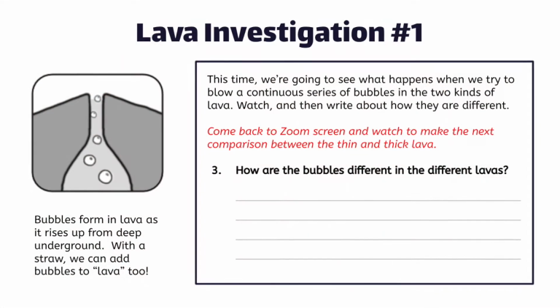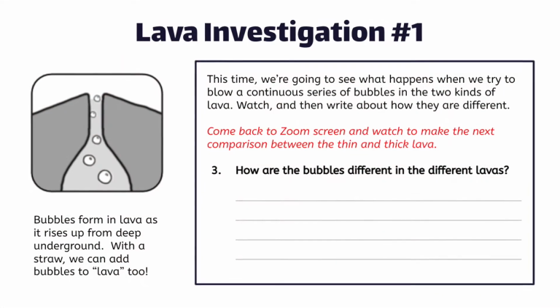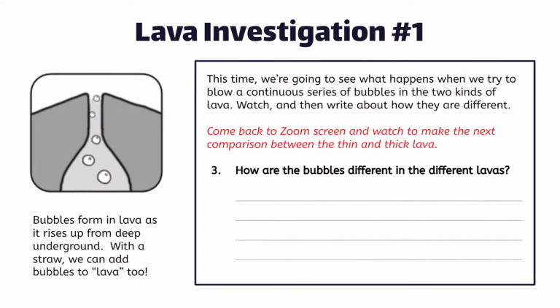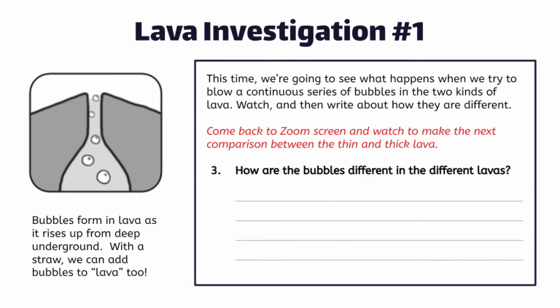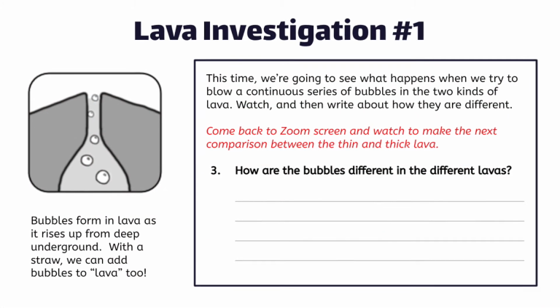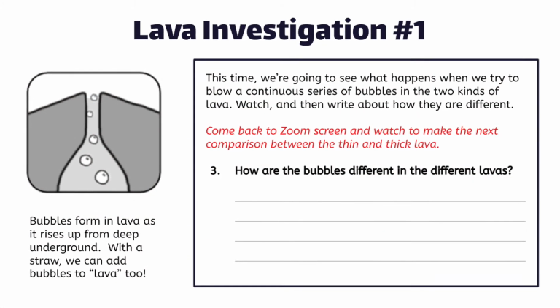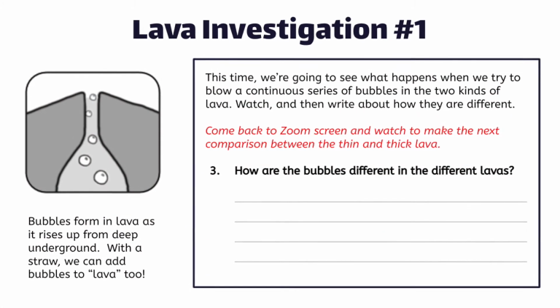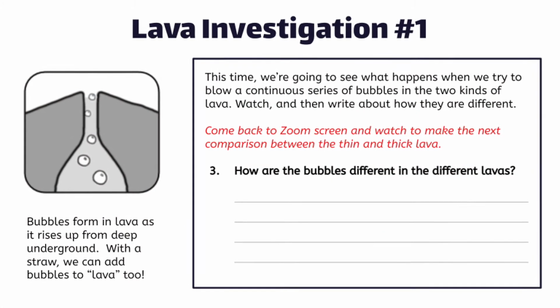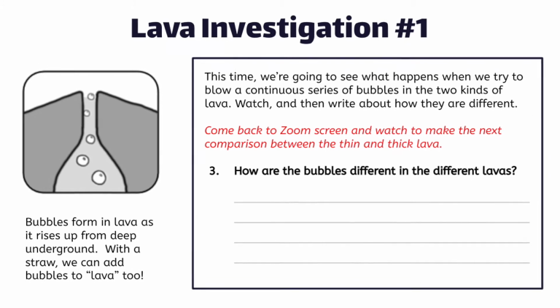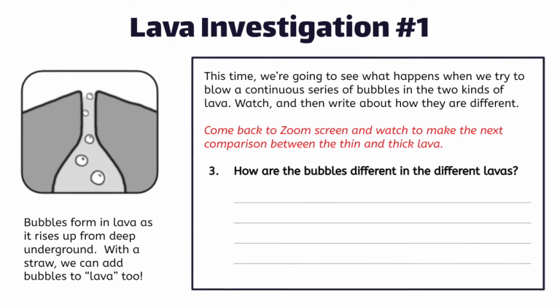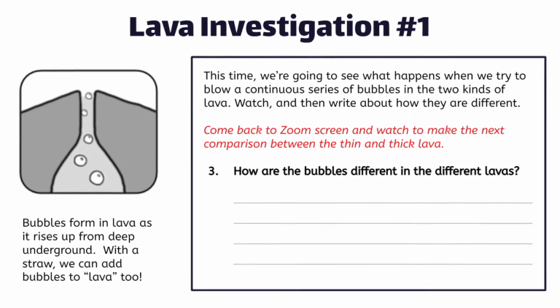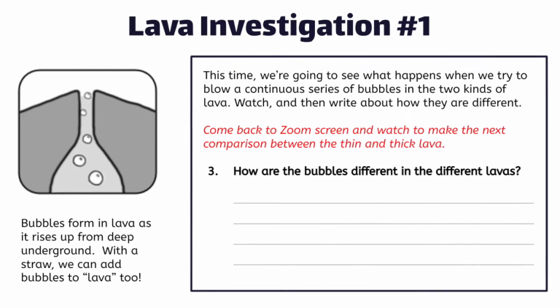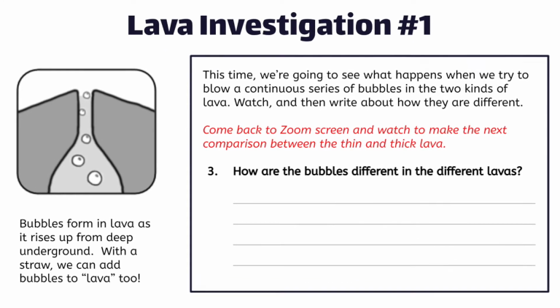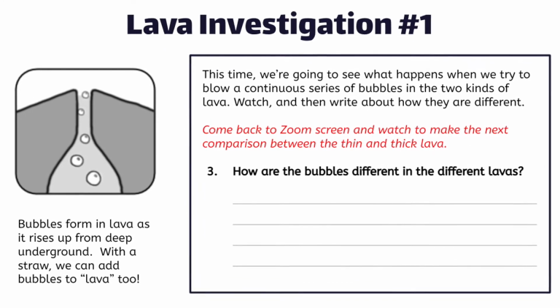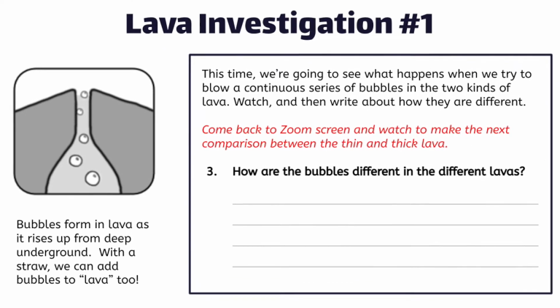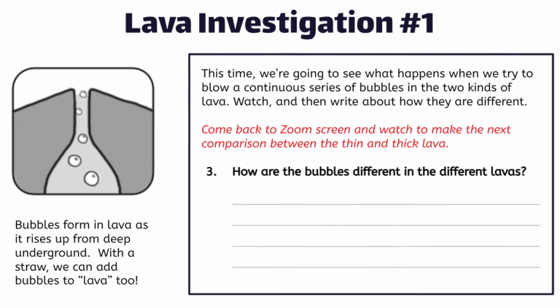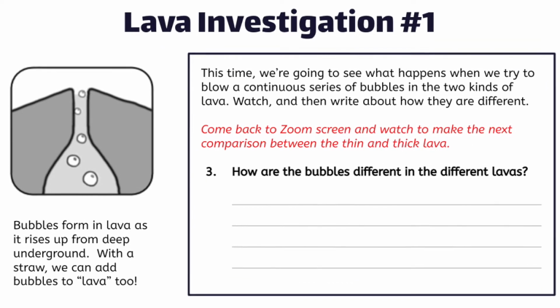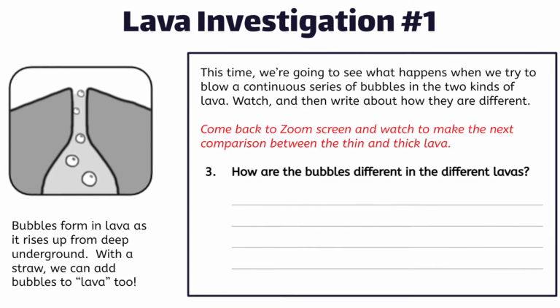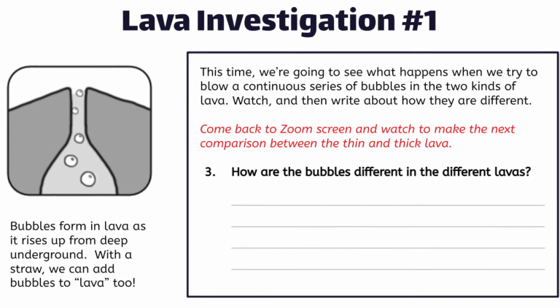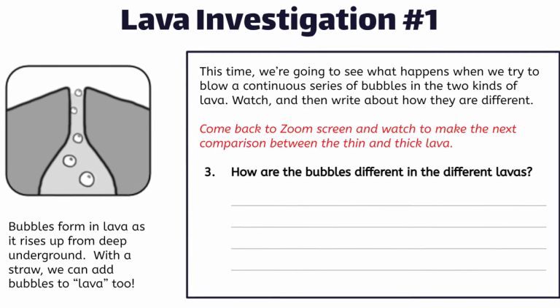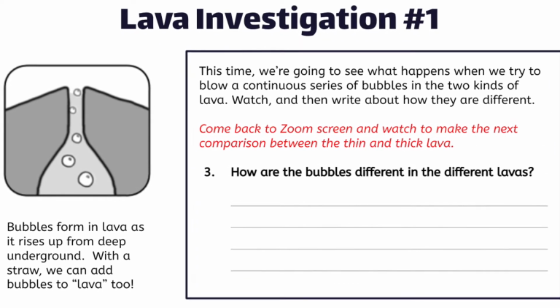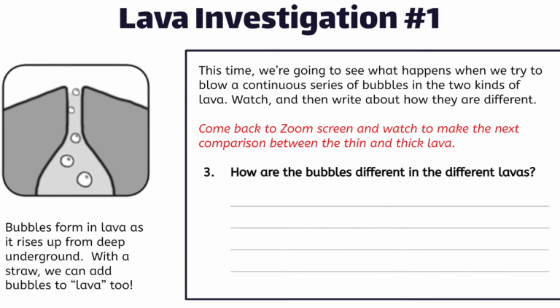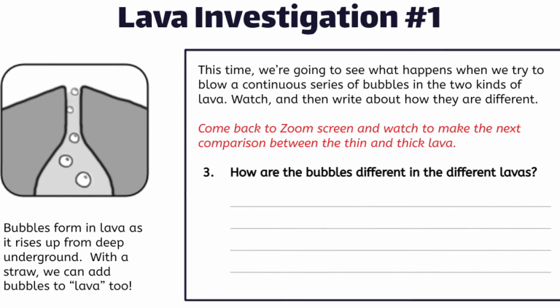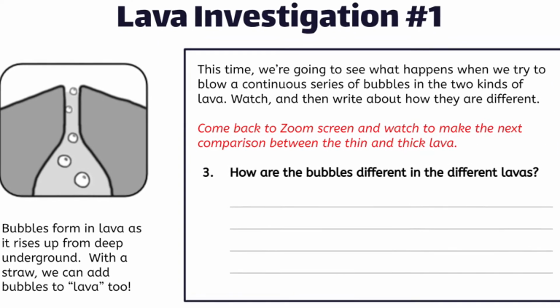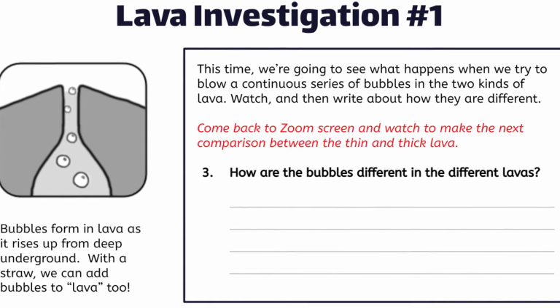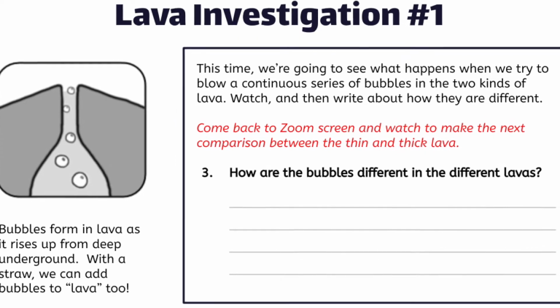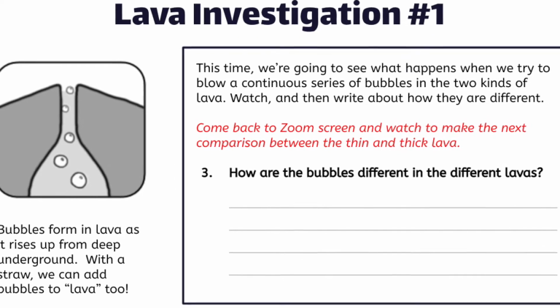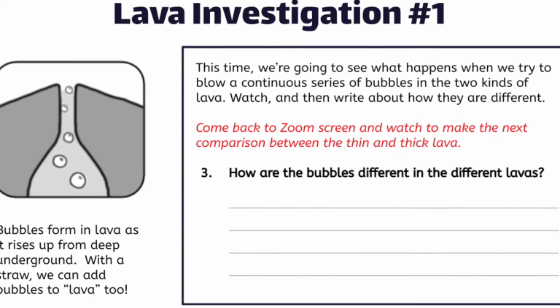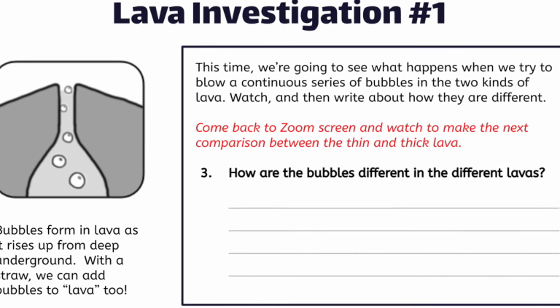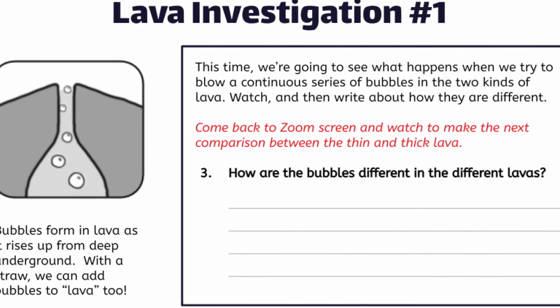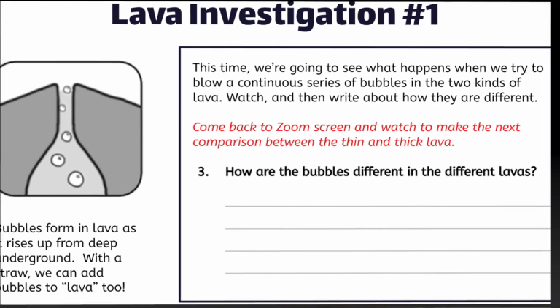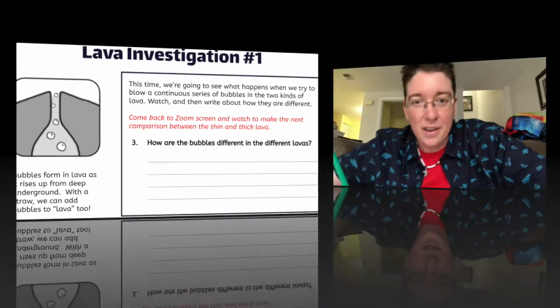Pause the video here and answer question number three. How are the bubbles different in the different lavas? Describe how the bubbles are different.